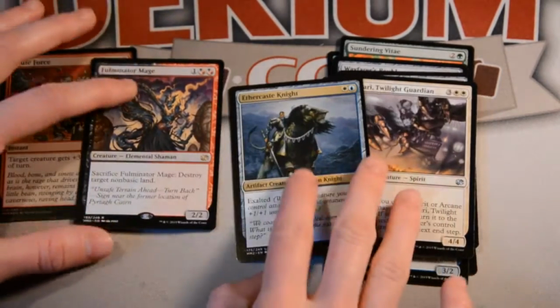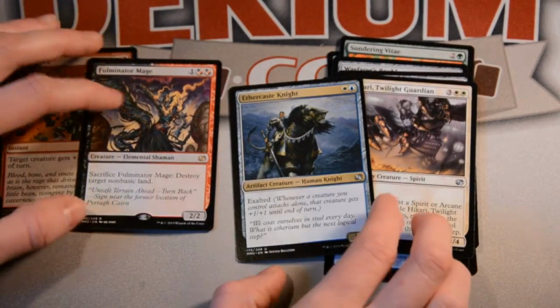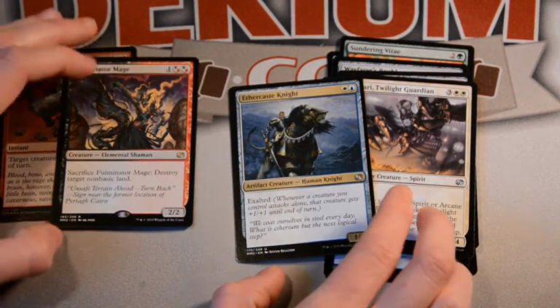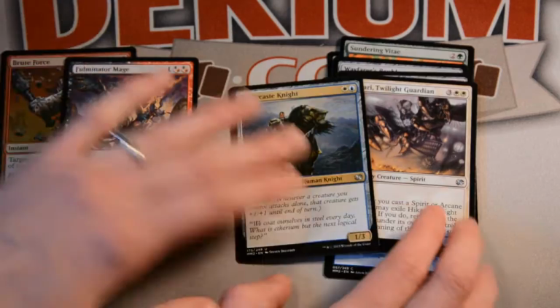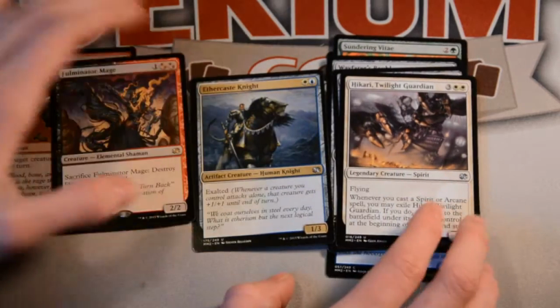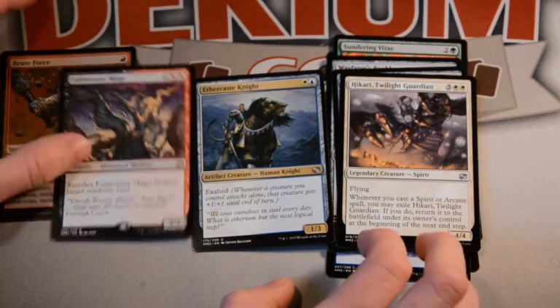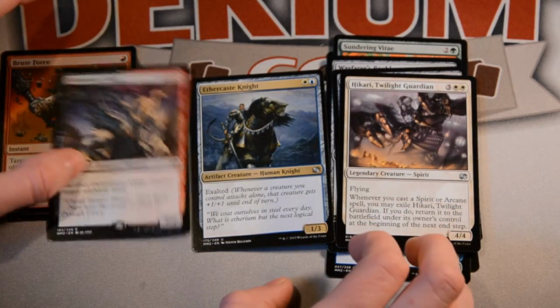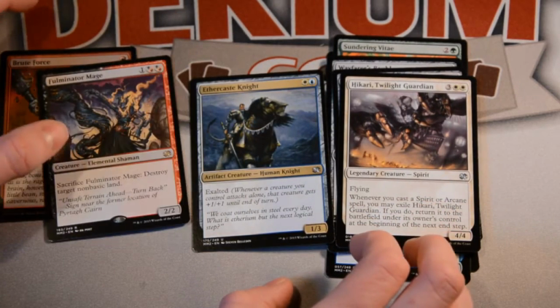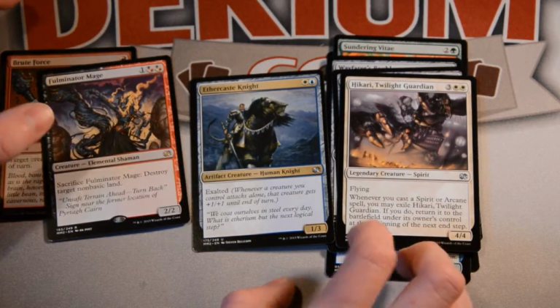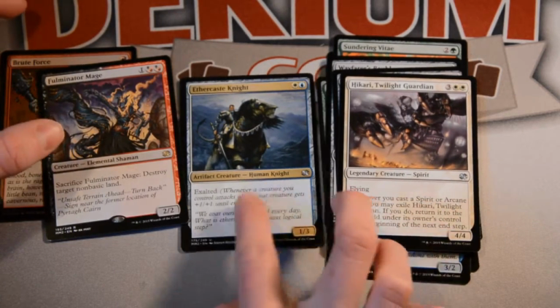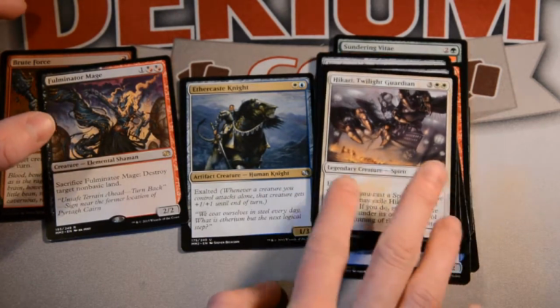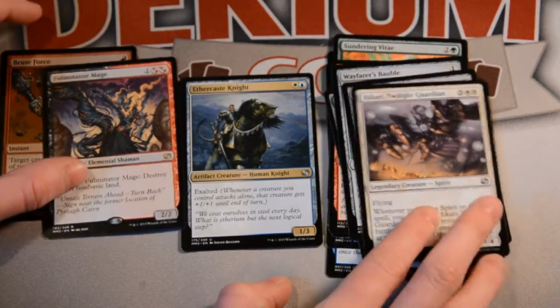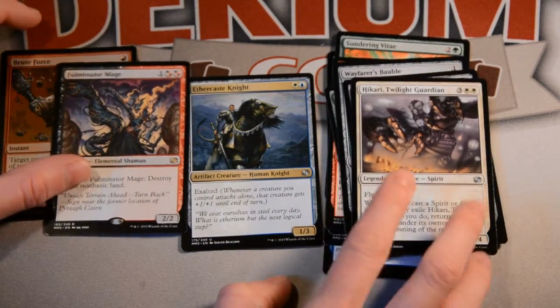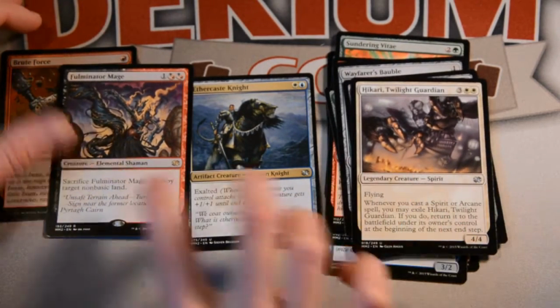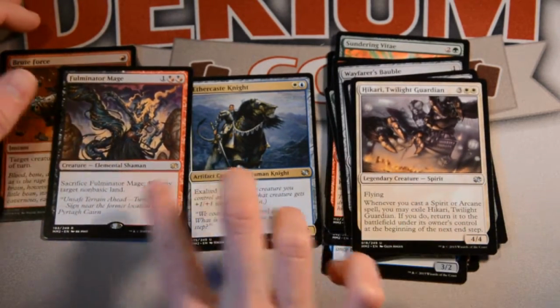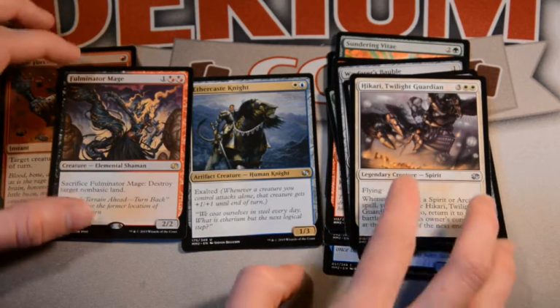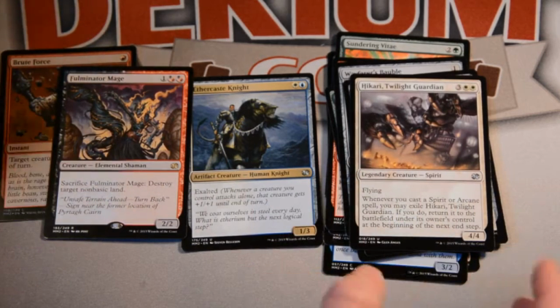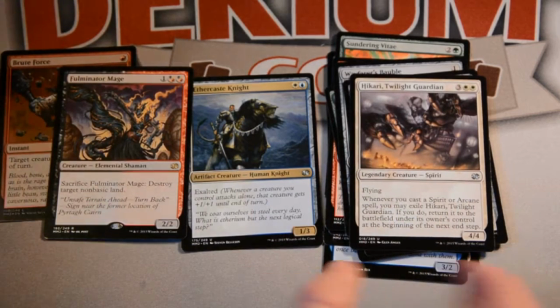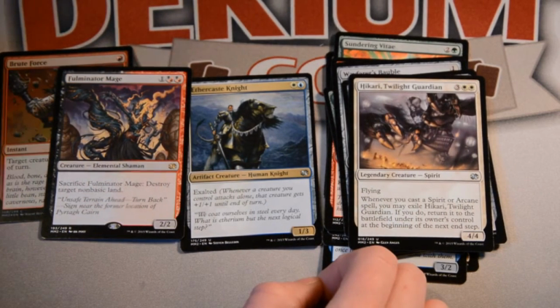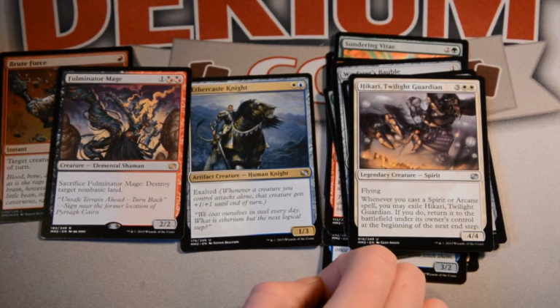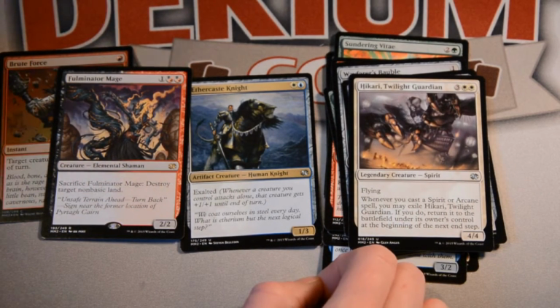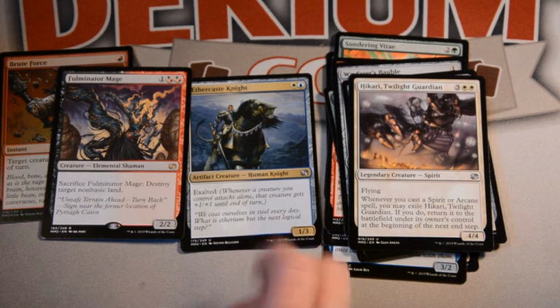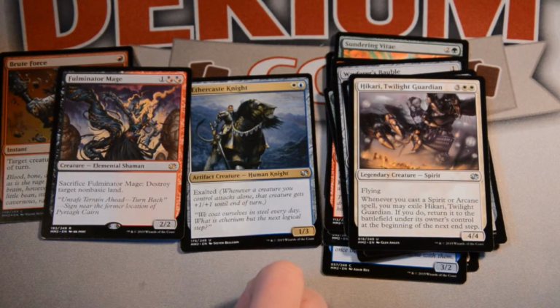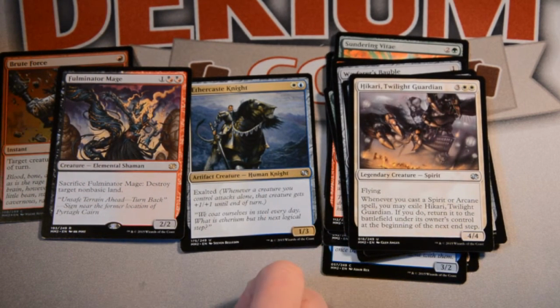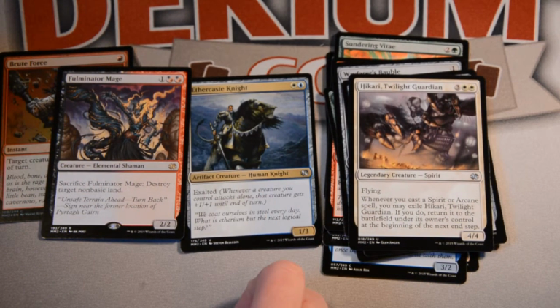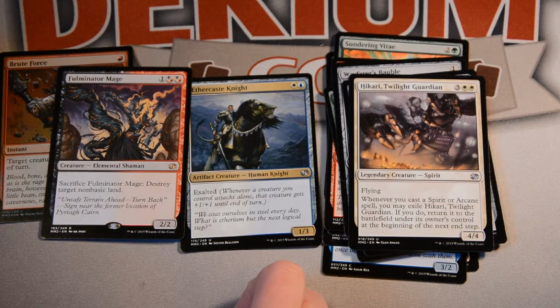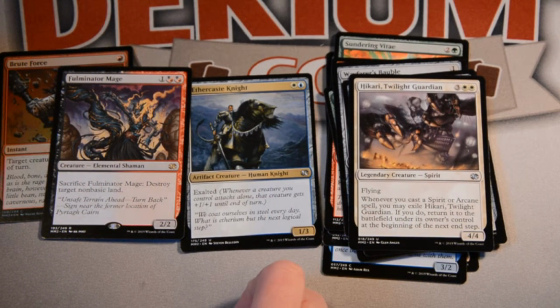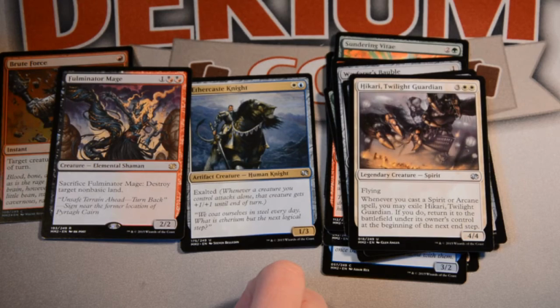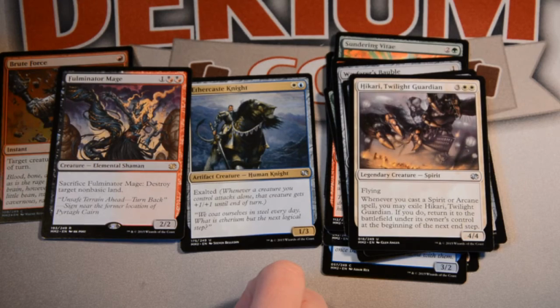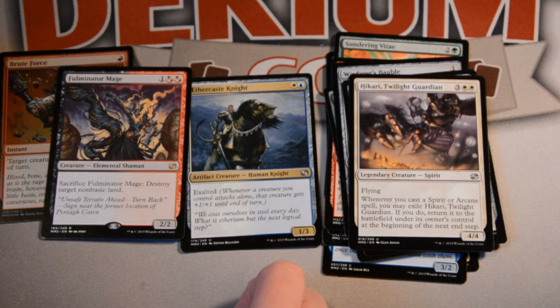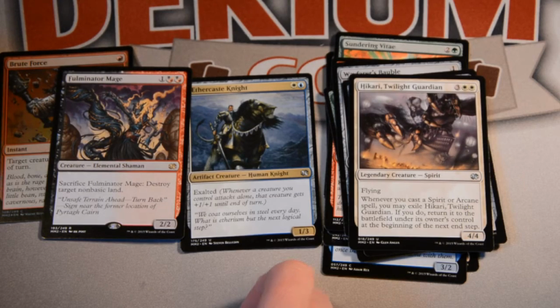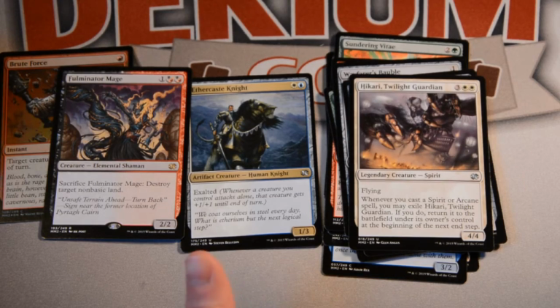Three mana for a 2/2 is a possibility, although the Azaltic's kind of fun, but I like playing a lot of creatures. So I'll probably pick Fulminator Mage — it seems good enough. But let me know what you would first pick in the comments below. Like this video and subscribe for more!